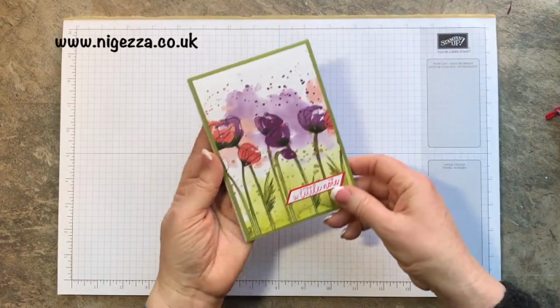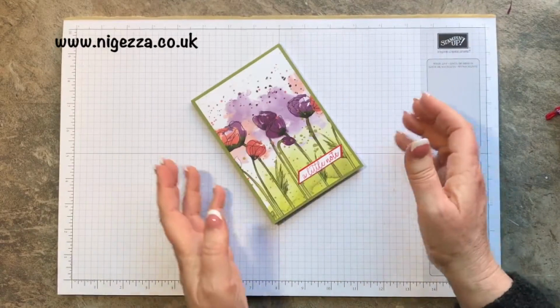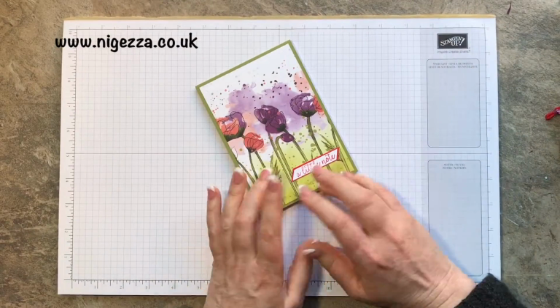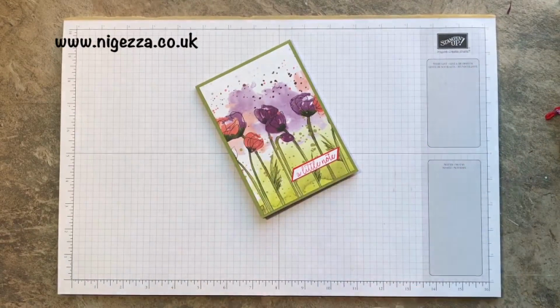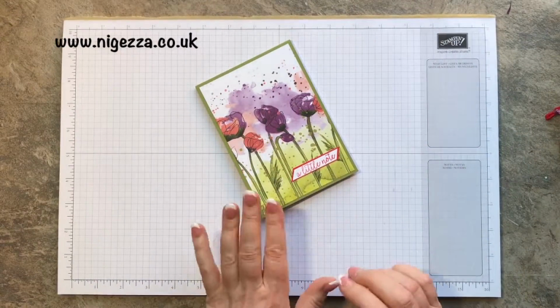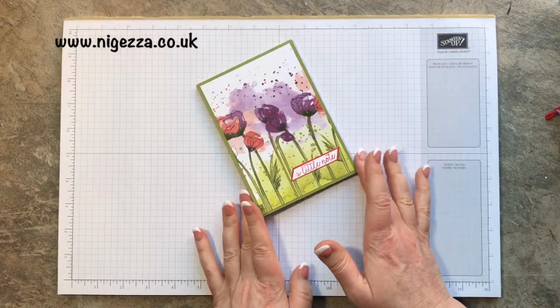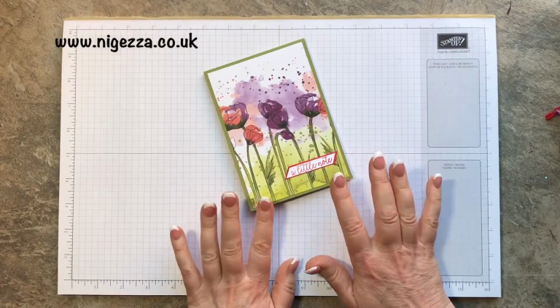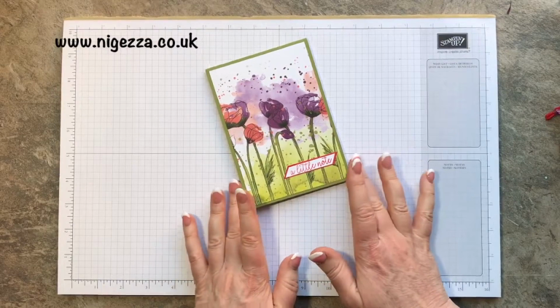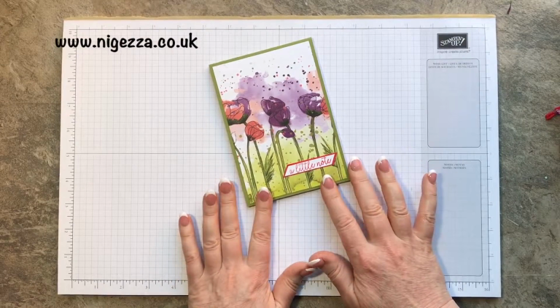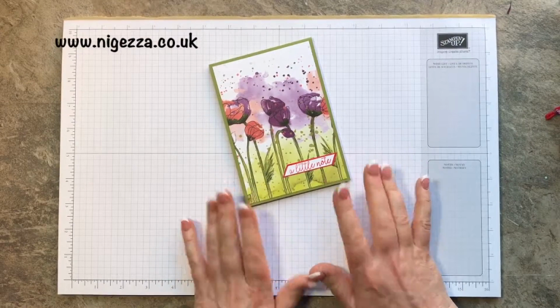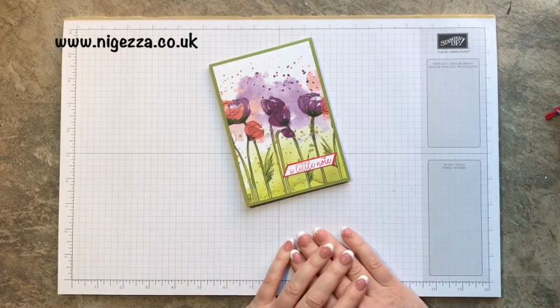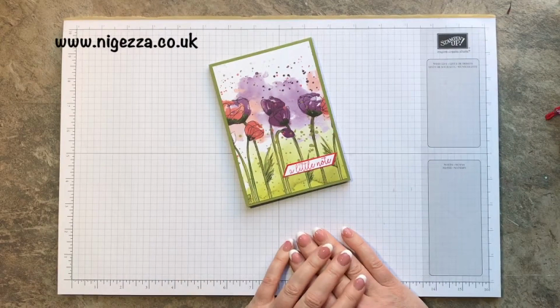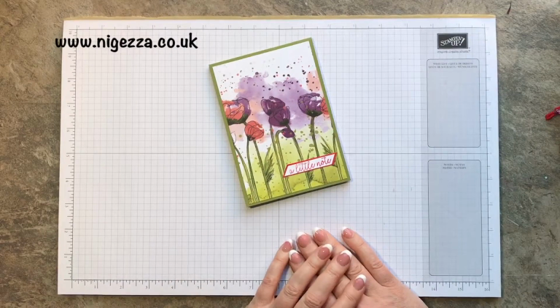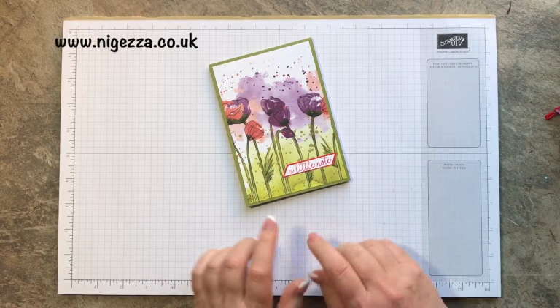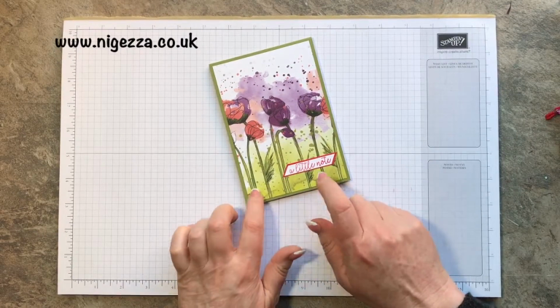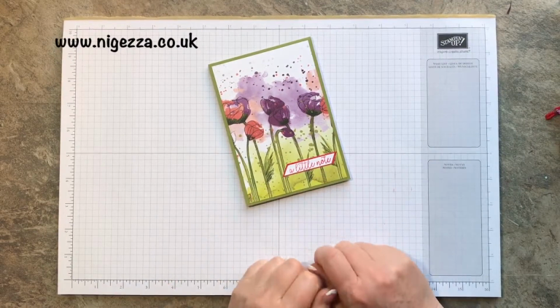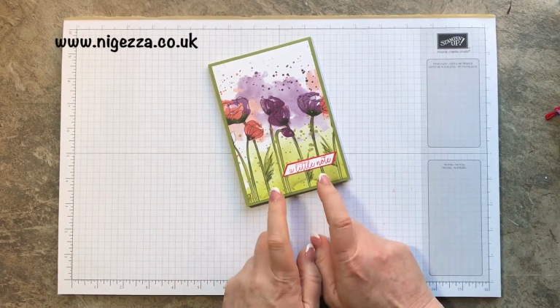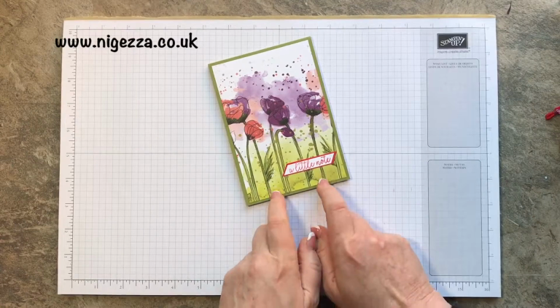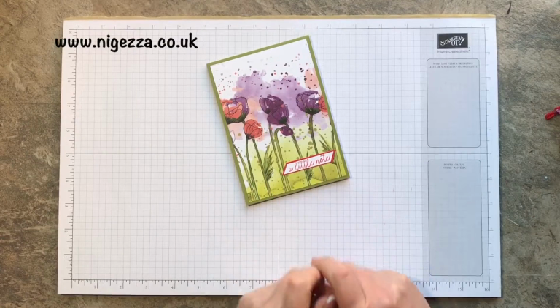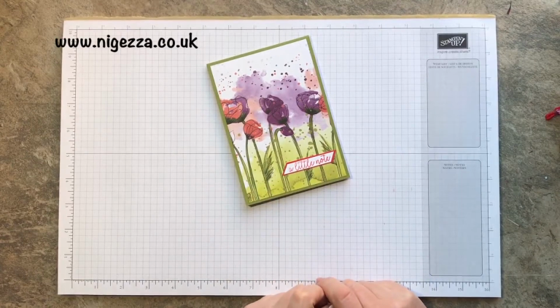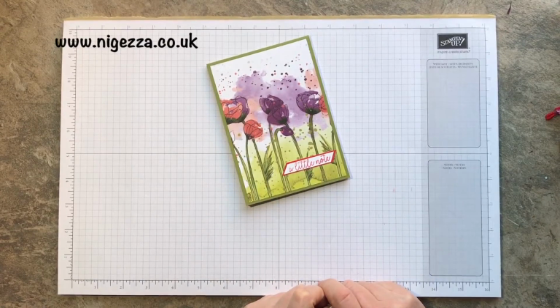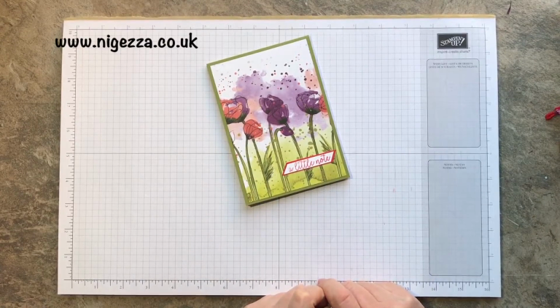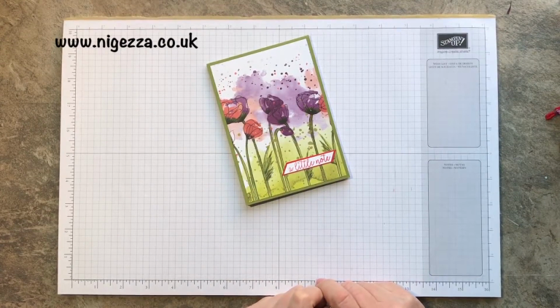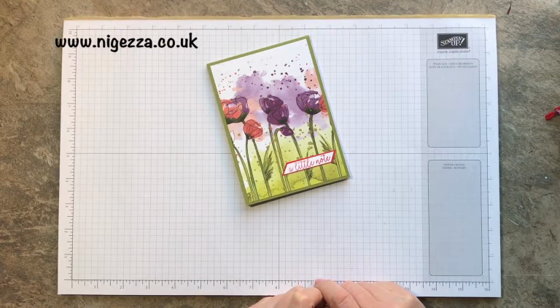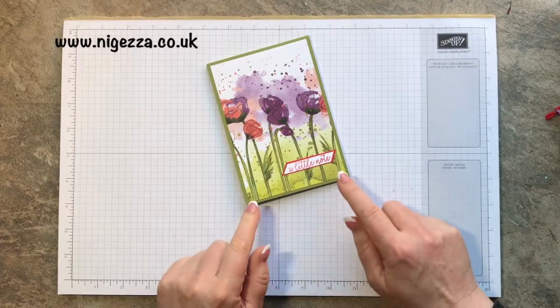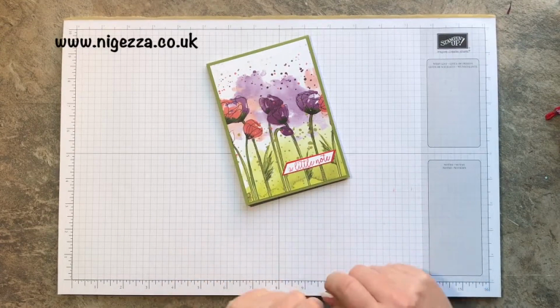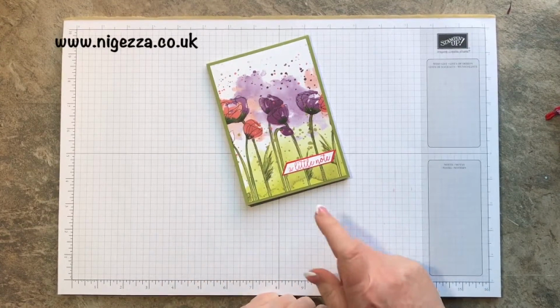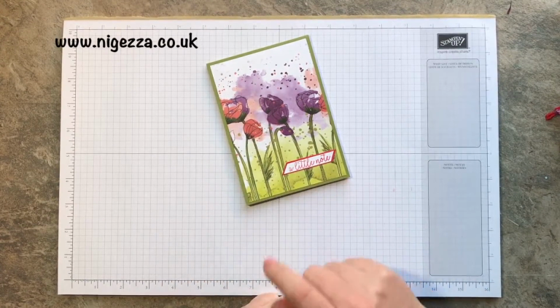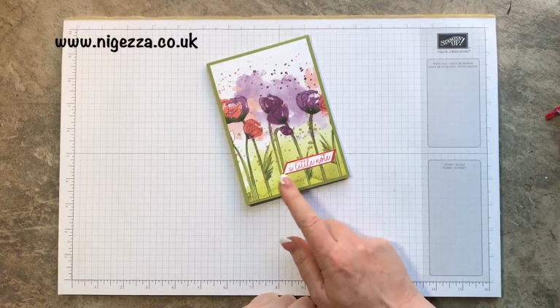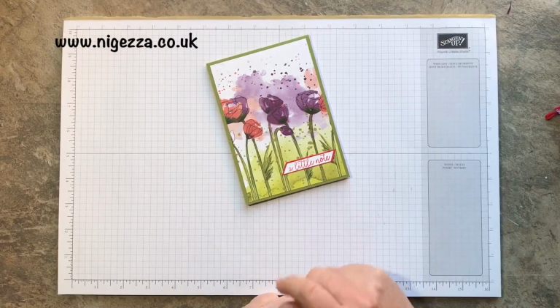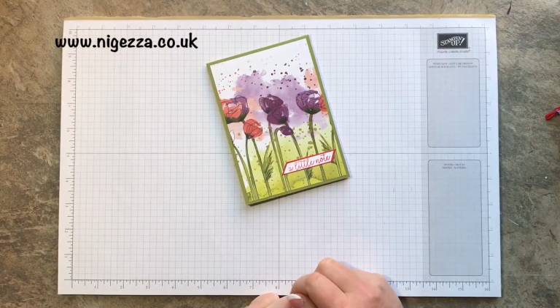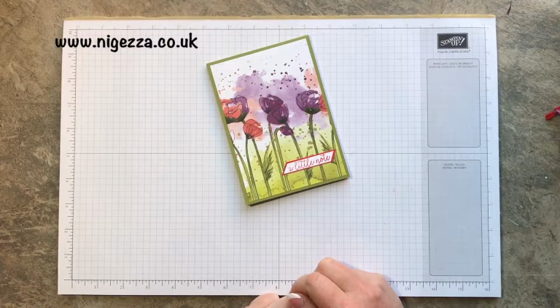I'd quite like to have that on my desk to write on. These are what I've made for customer thank-yous this month, so if you shopped with me then you should have received one of these. I hope you like it. Stay tuned and I'll show you how easy it is to make a covered notepad.